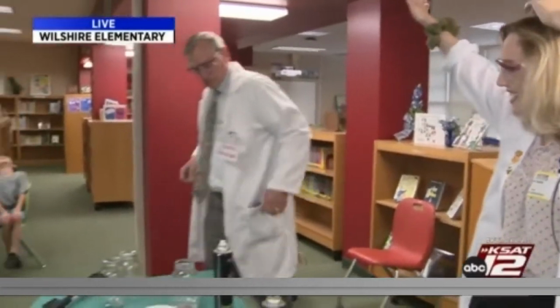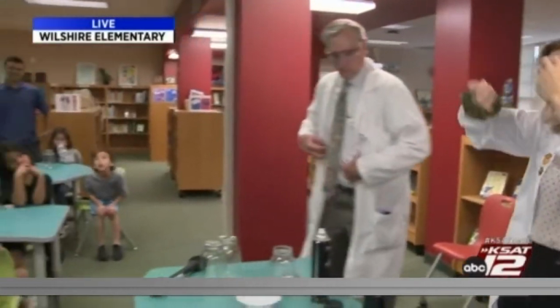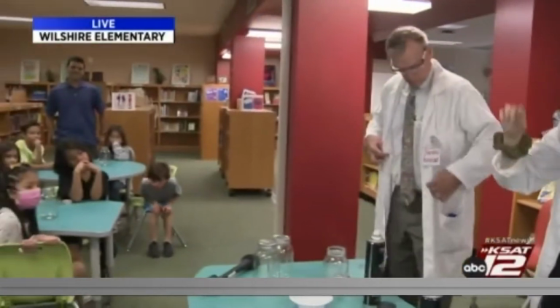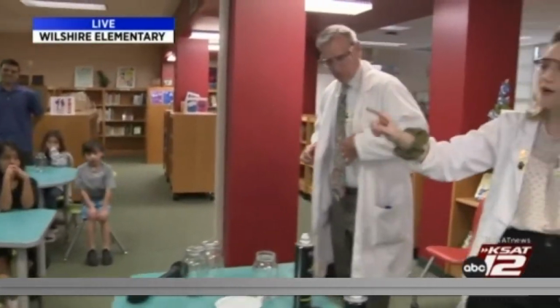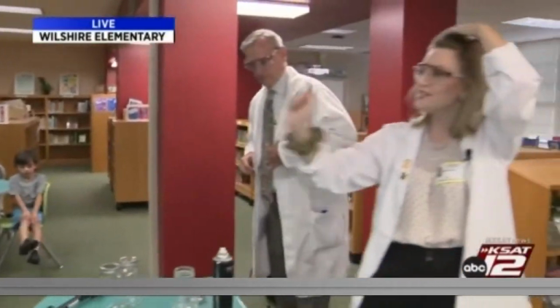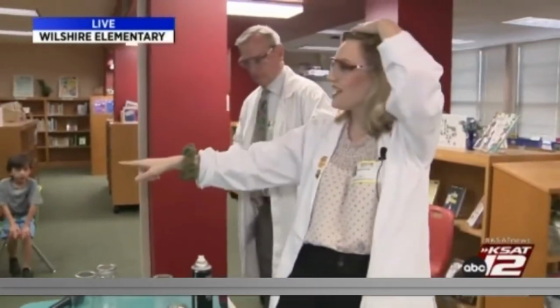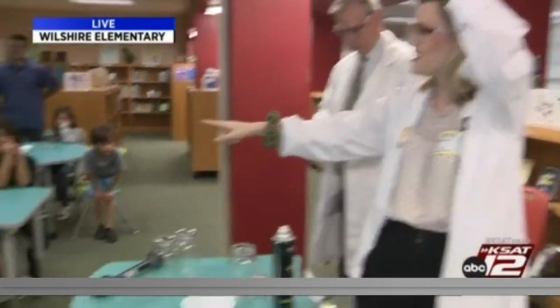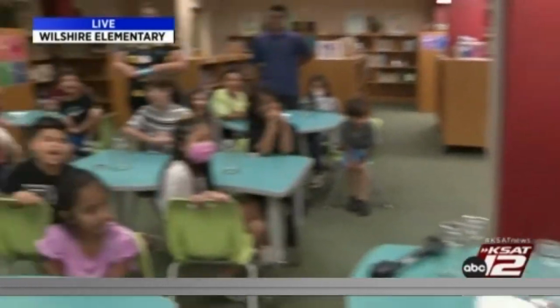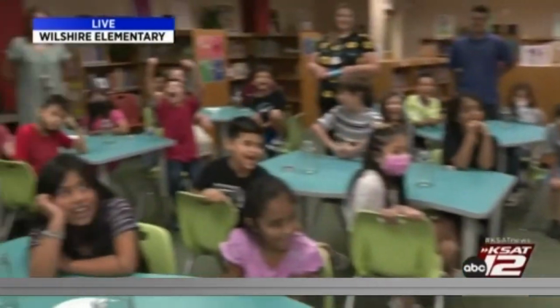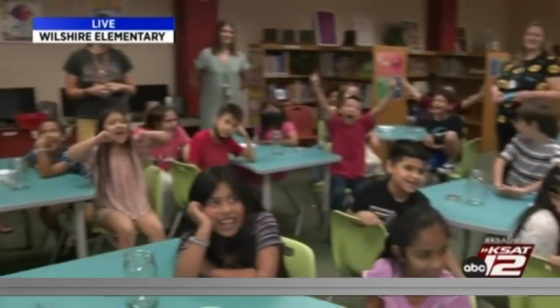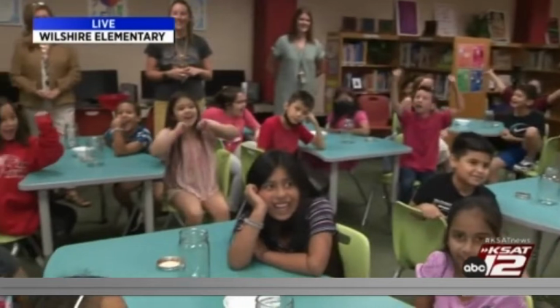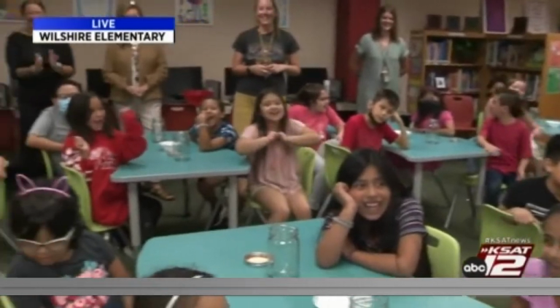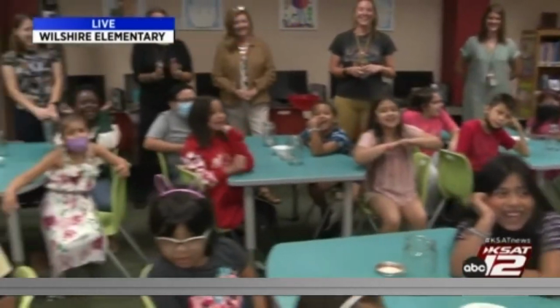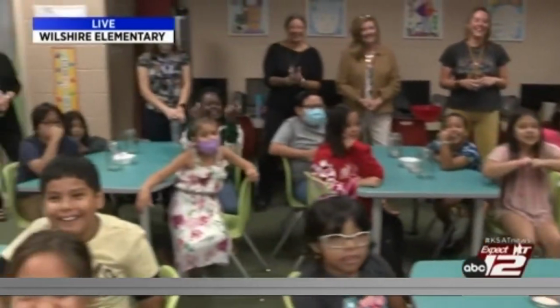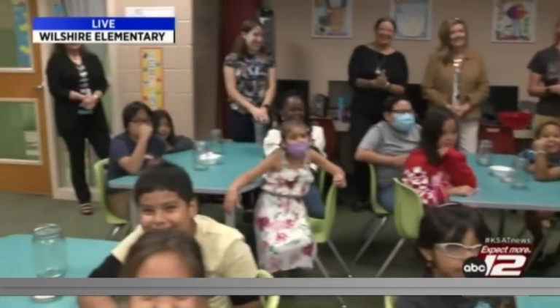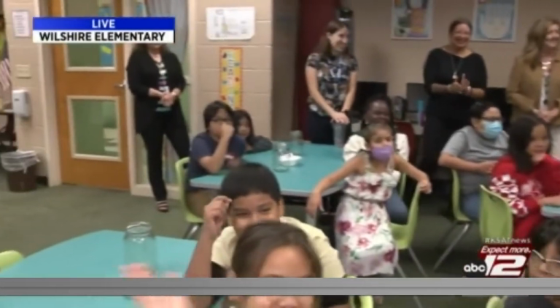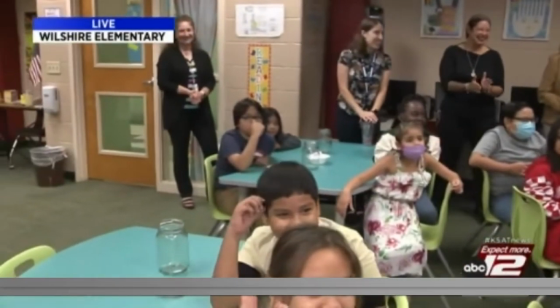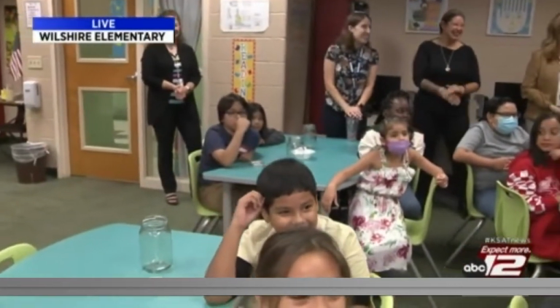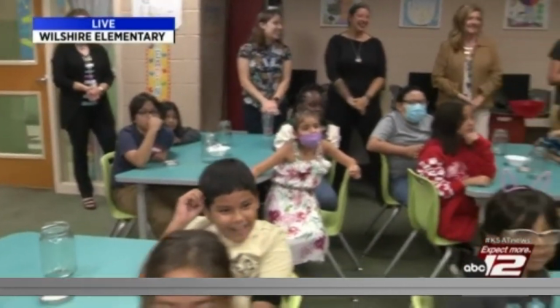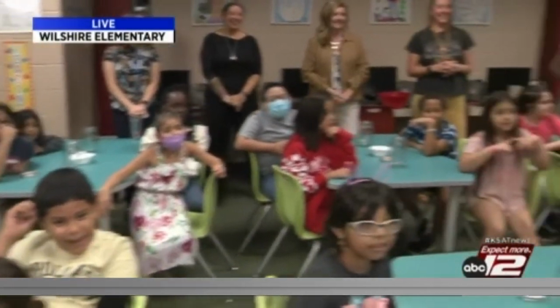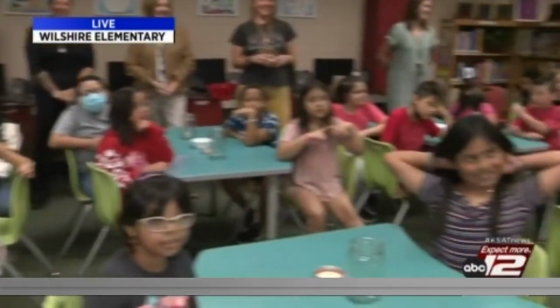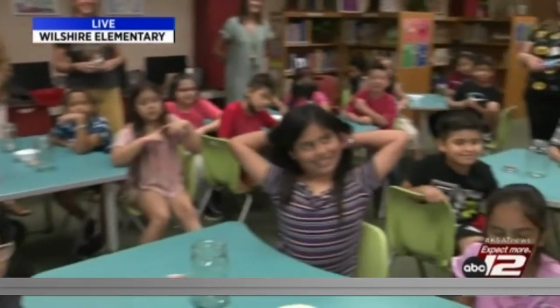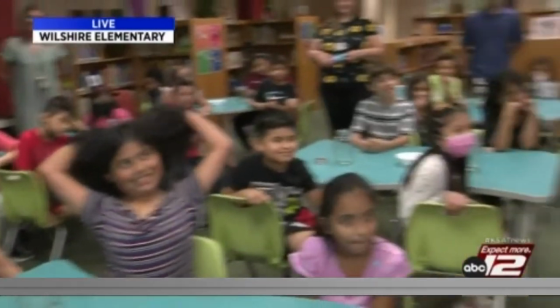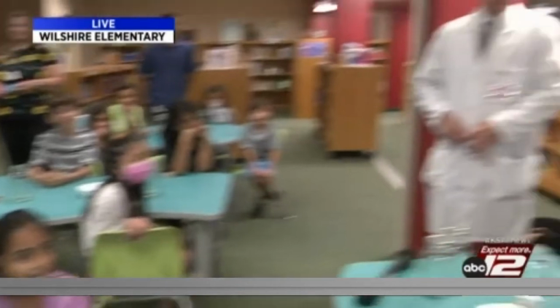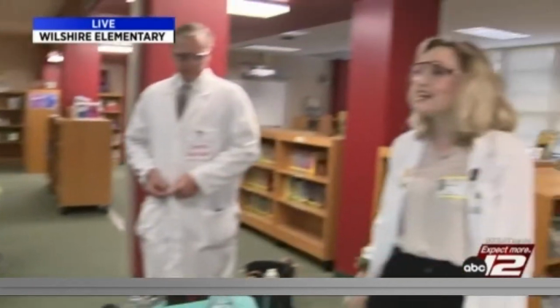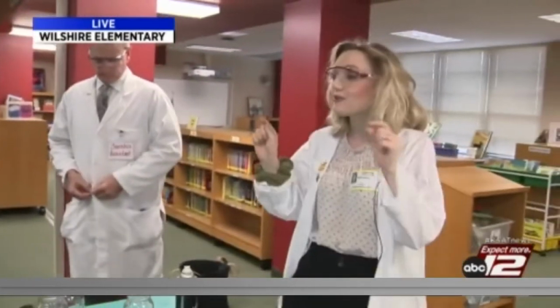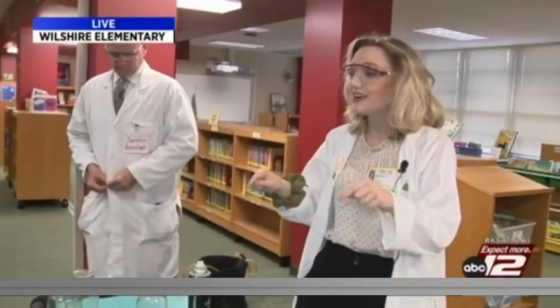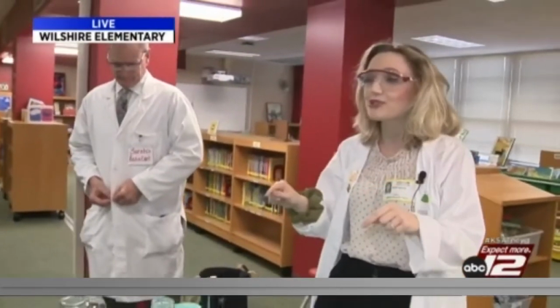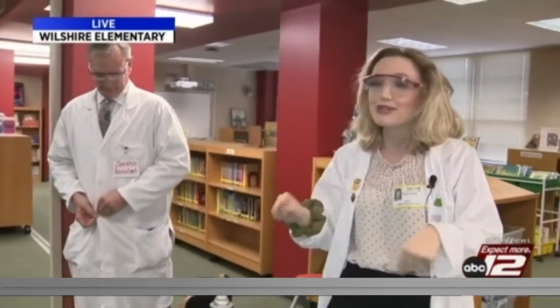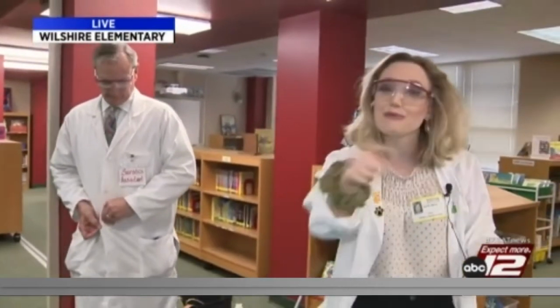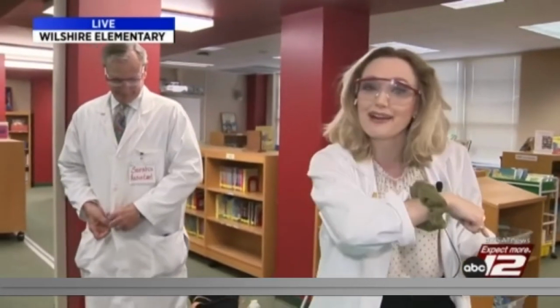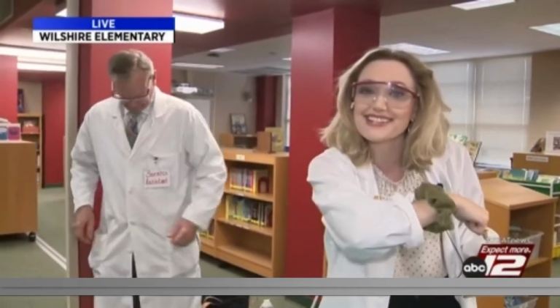So are y'all pumped to do this? Yeah! Coming up, we're going to be doing this experiment right here at Wilshire Elementary. We'll be back after this.